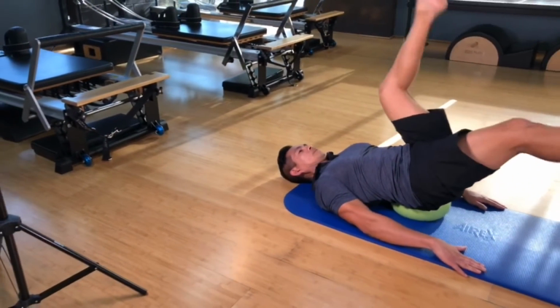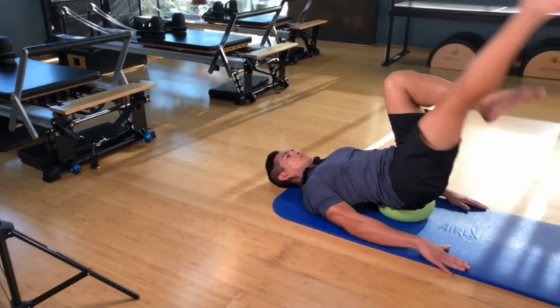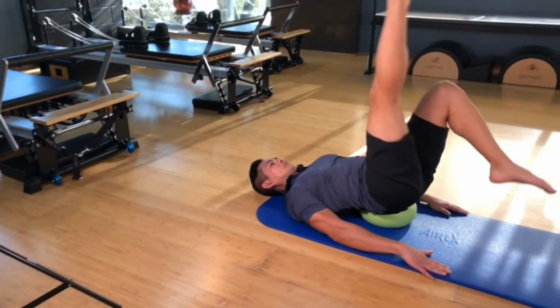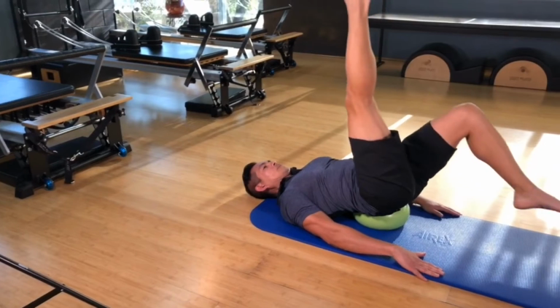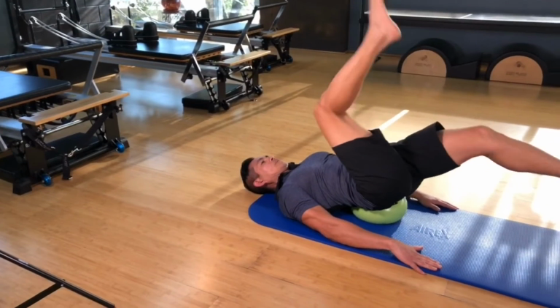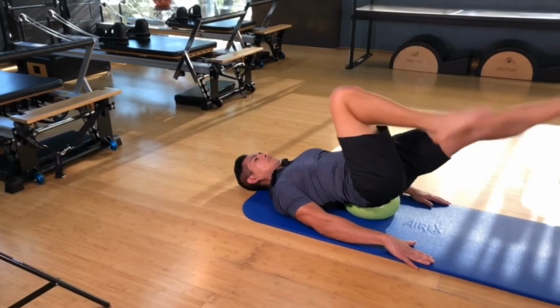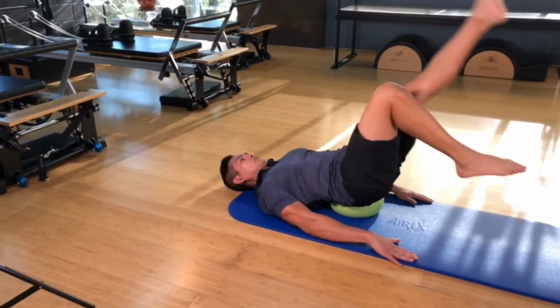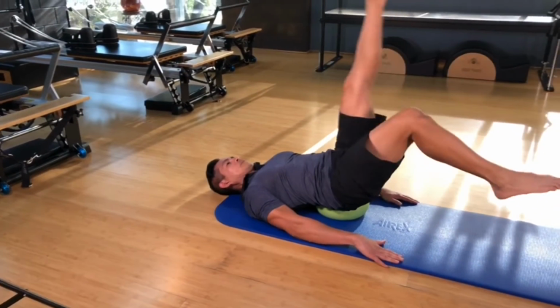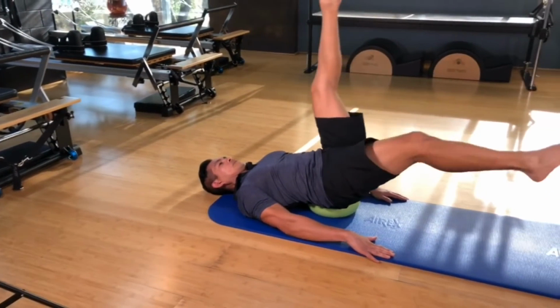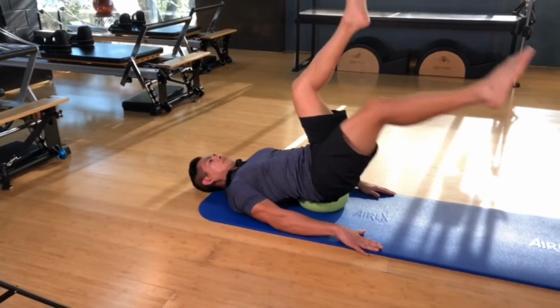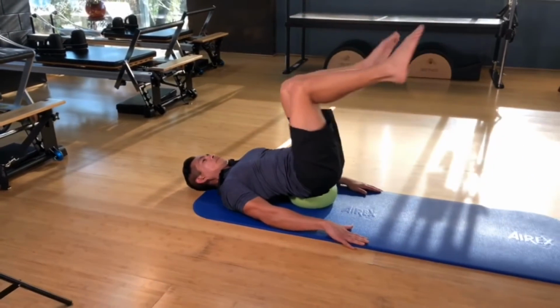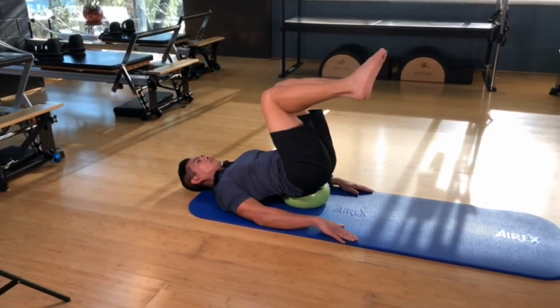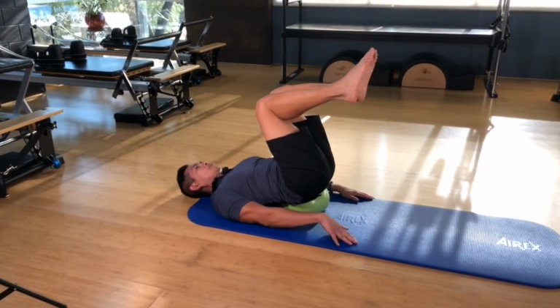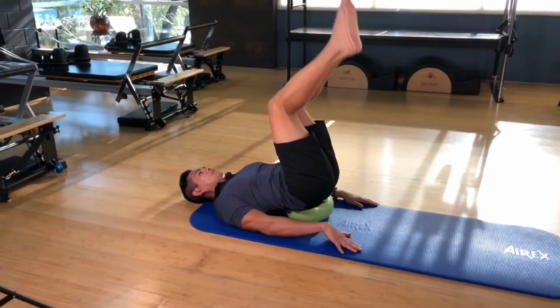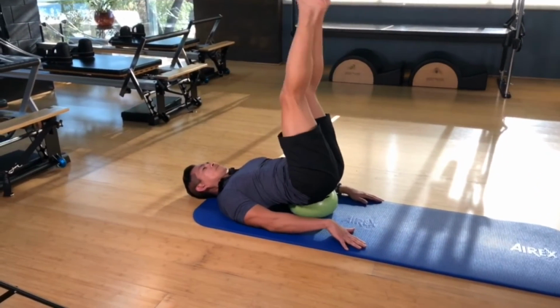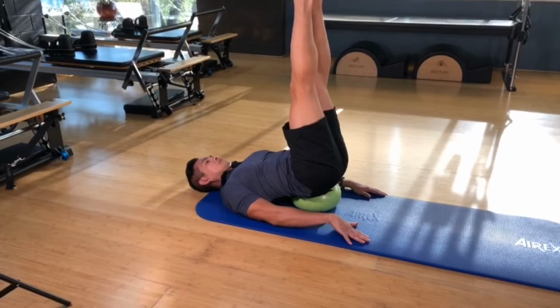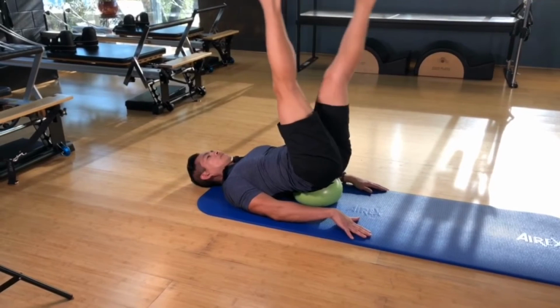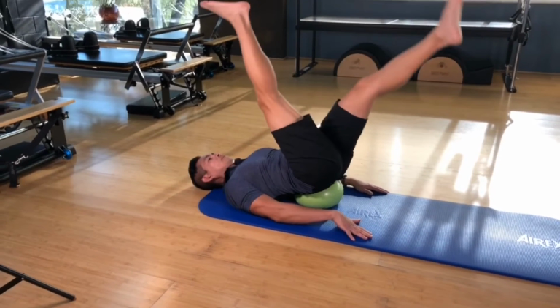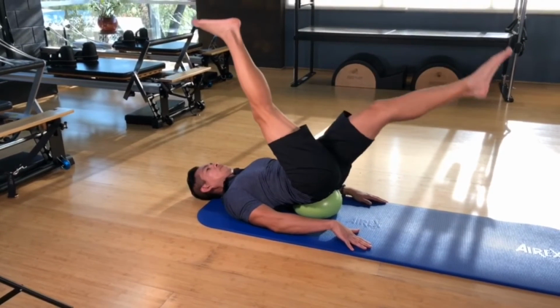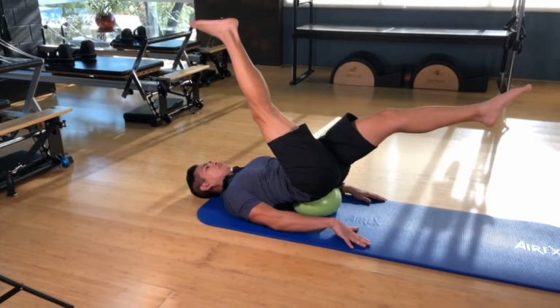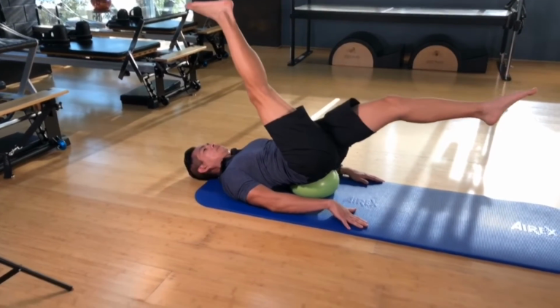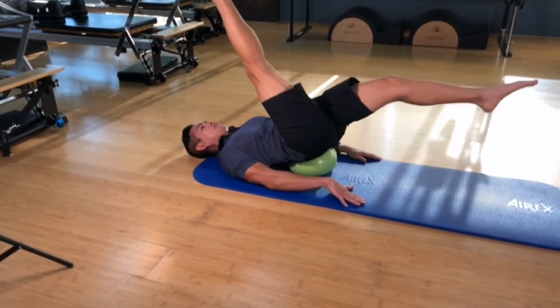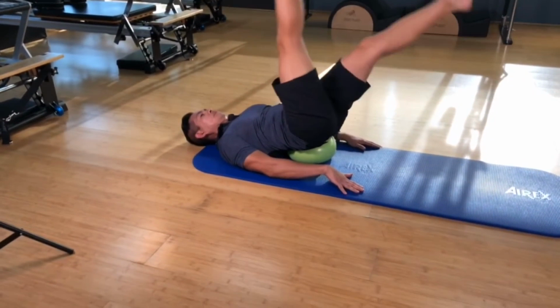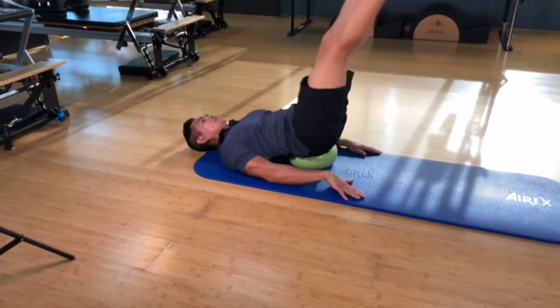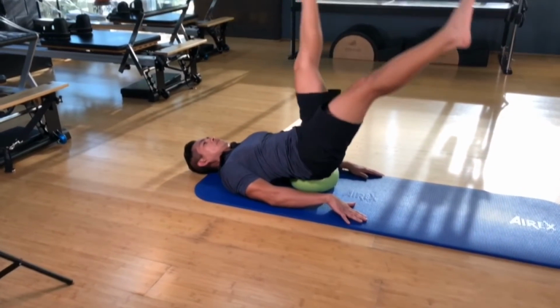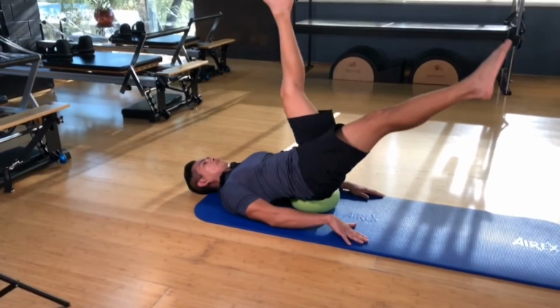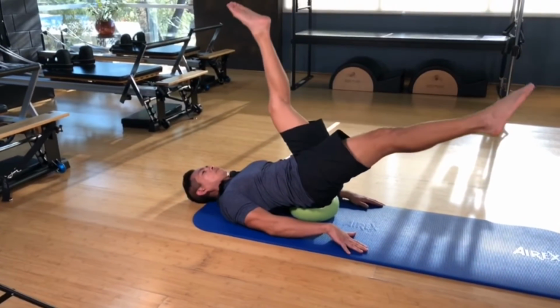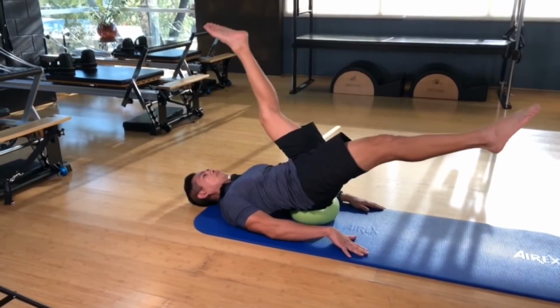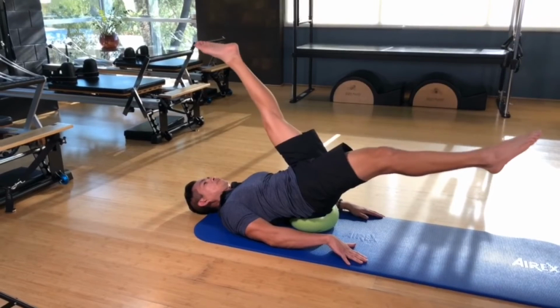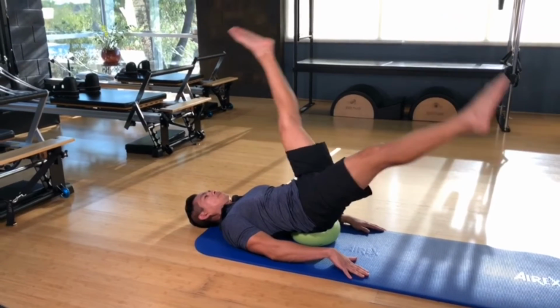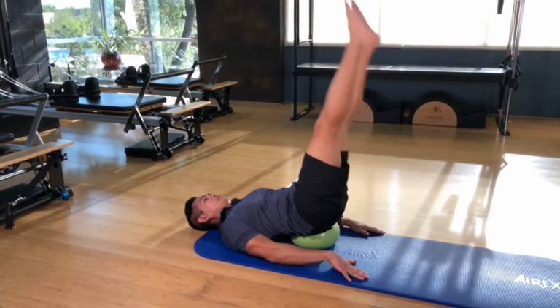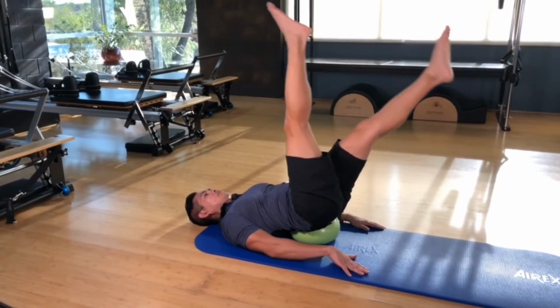You could do some variations like doing a bicycle forward and back, or doing some scissors. Think of energy in both legs.